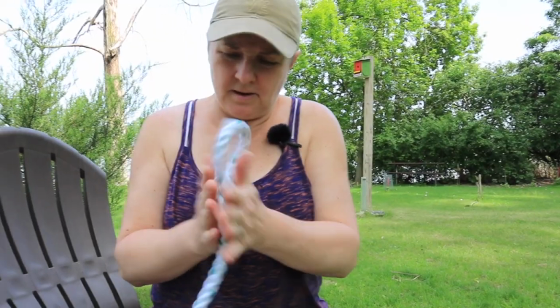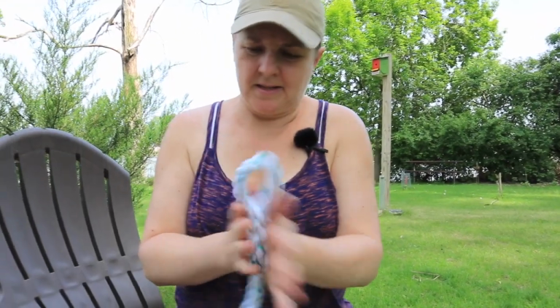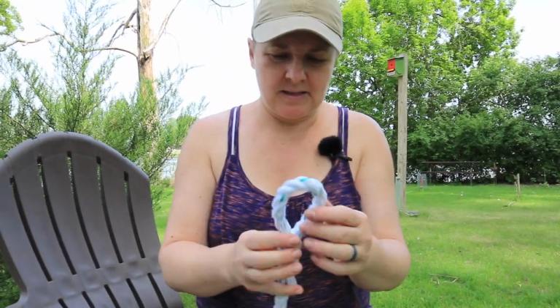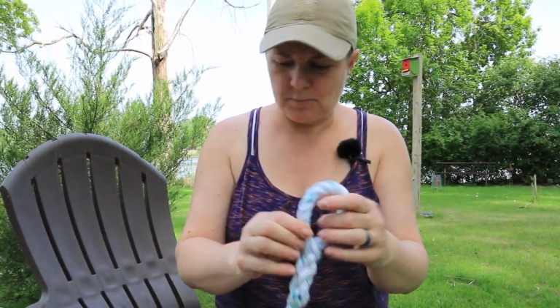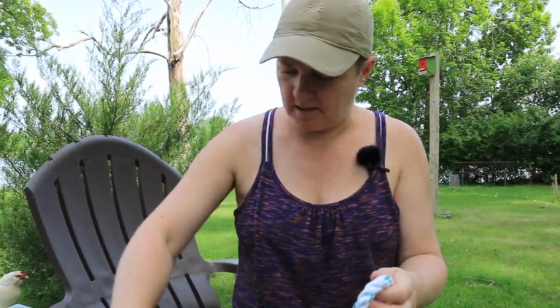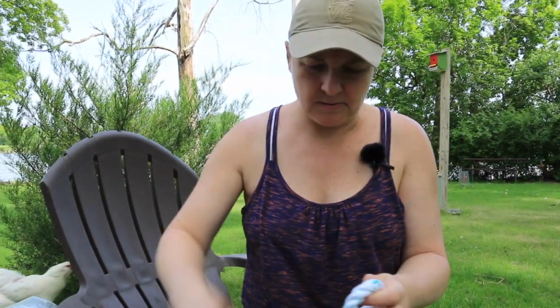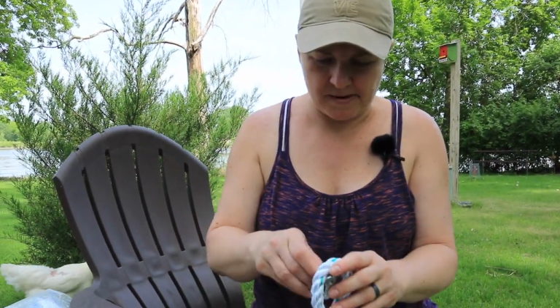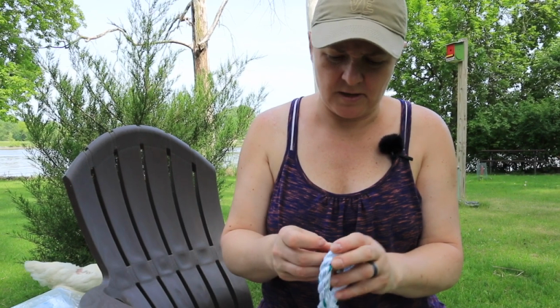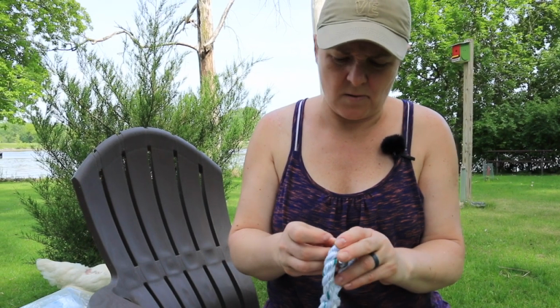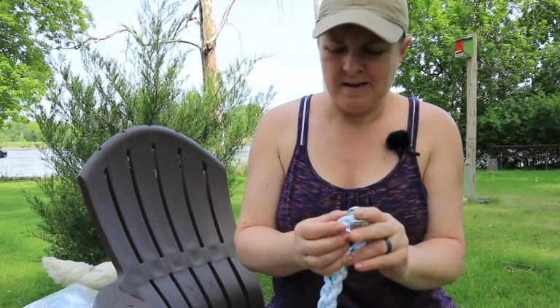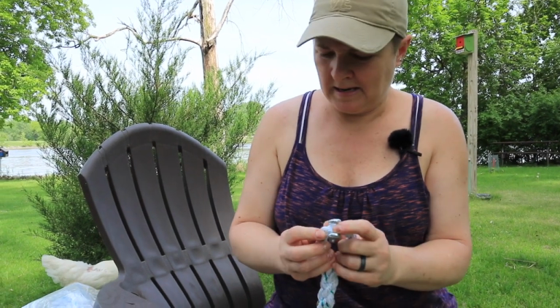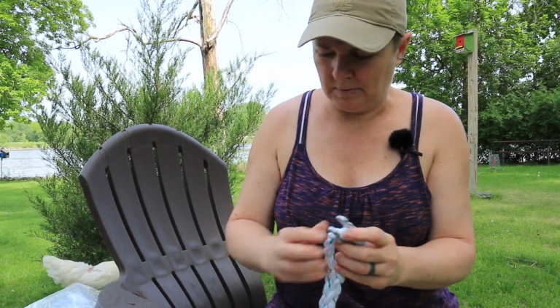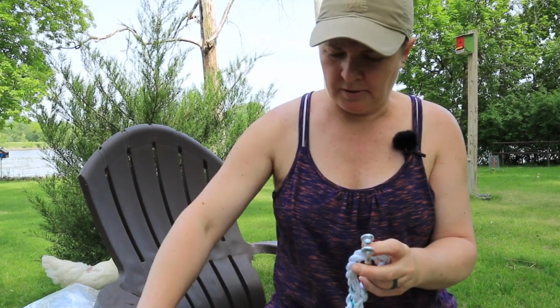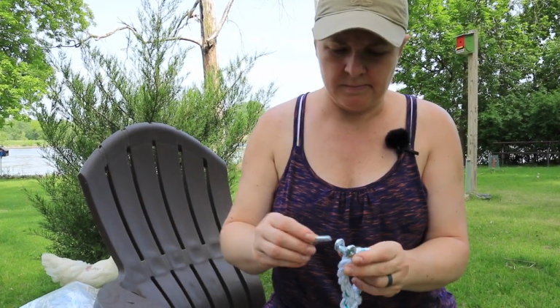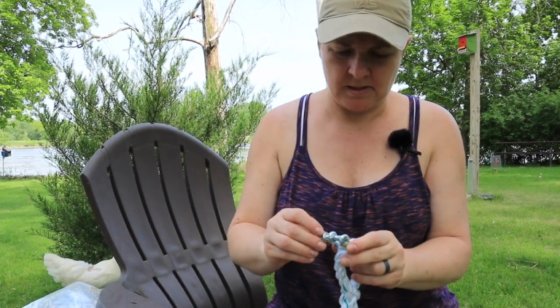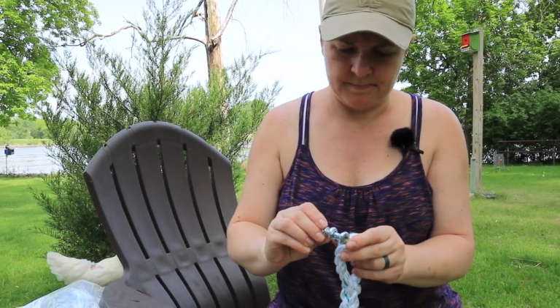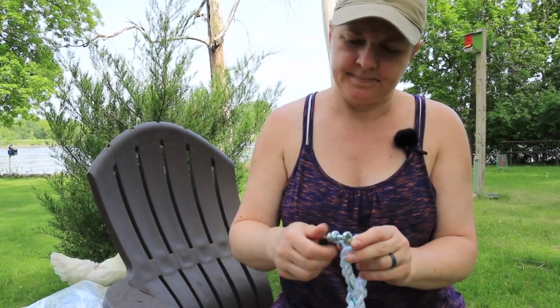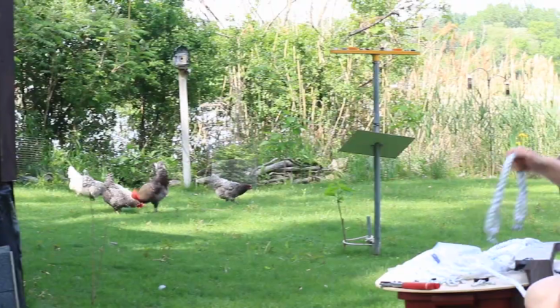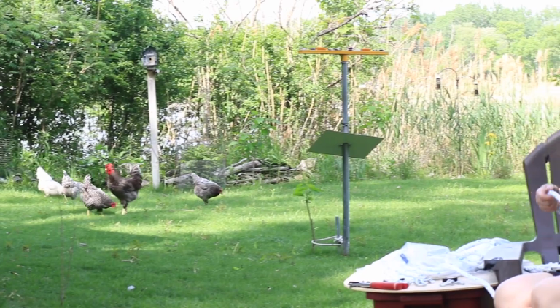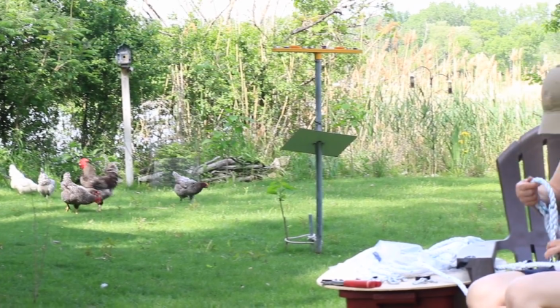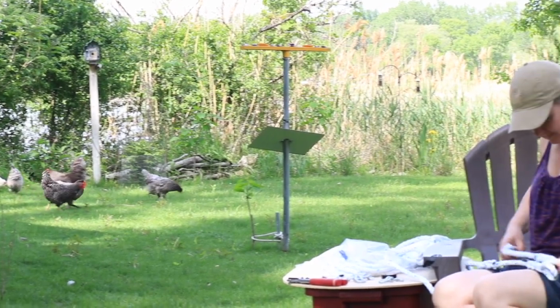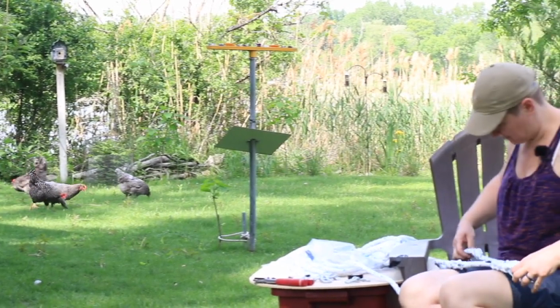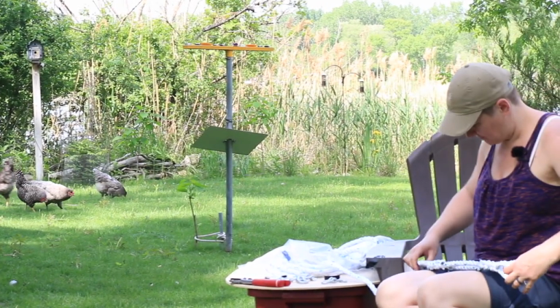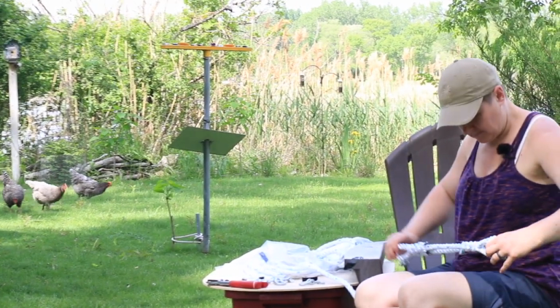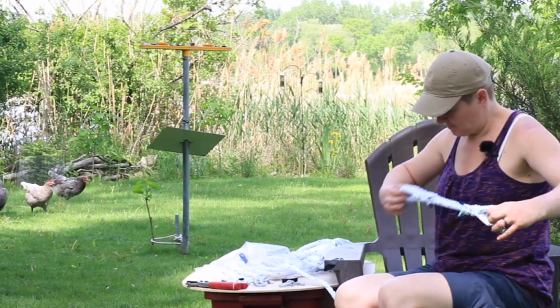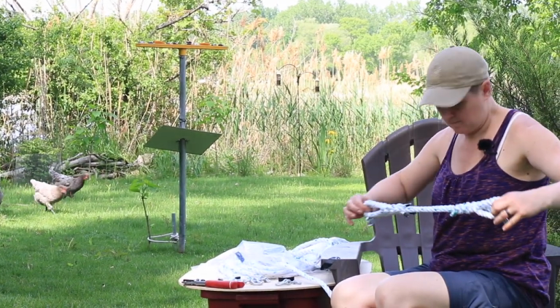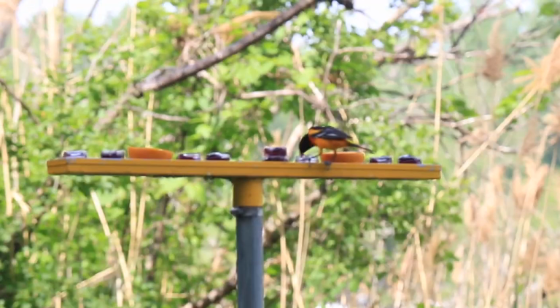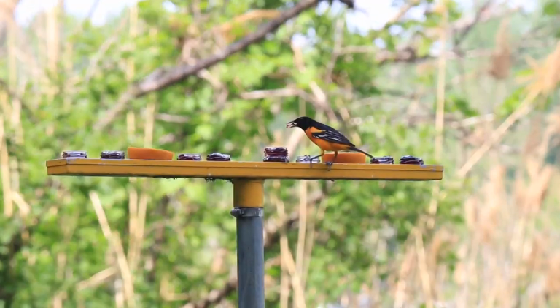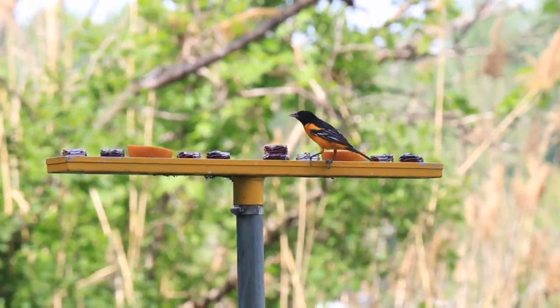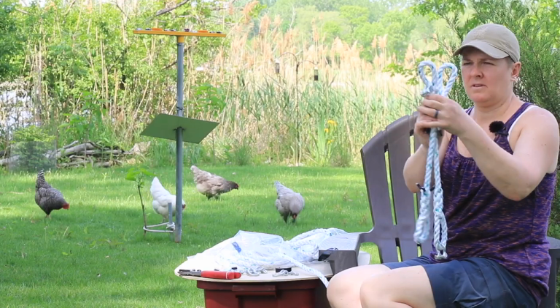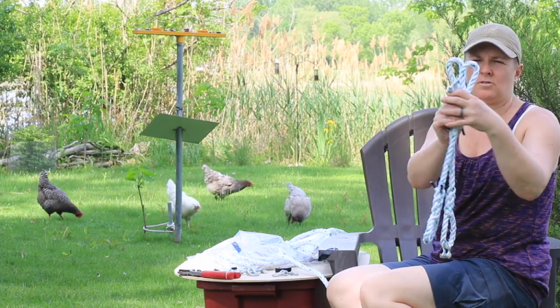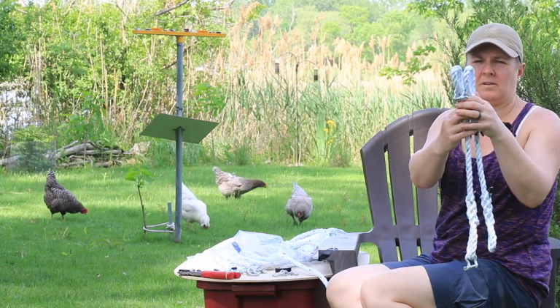I think this one's done. I only got about 40 to go. Nick will be putting them together. Not too bad, huh?